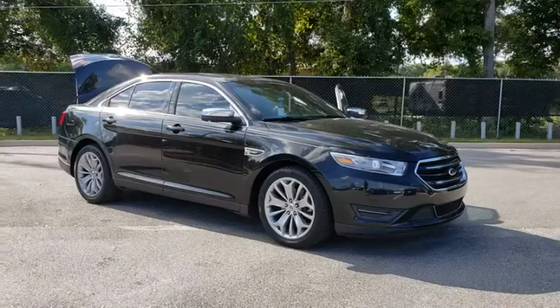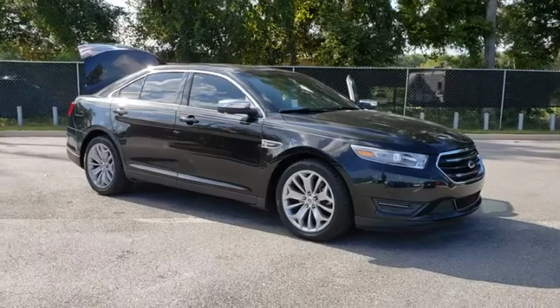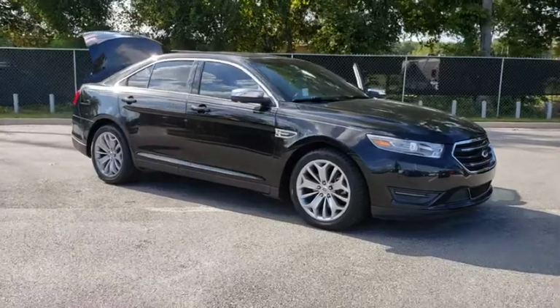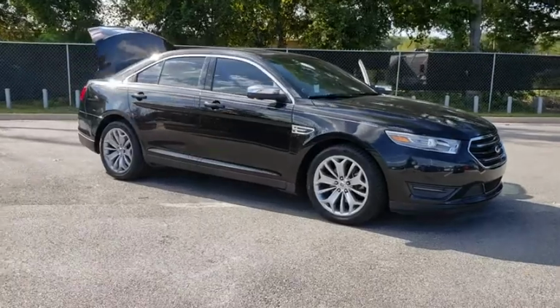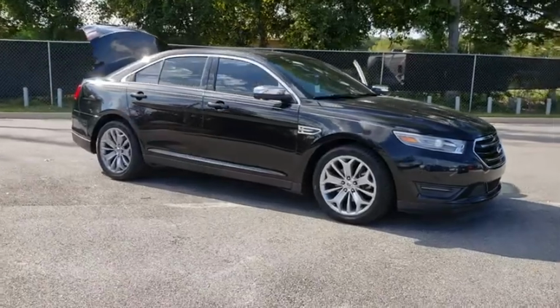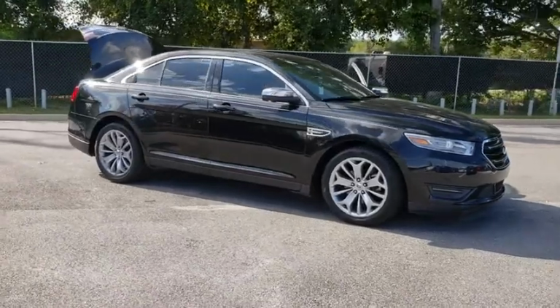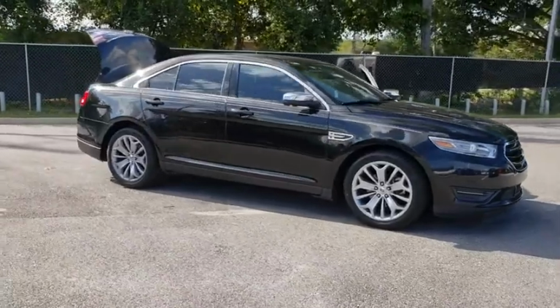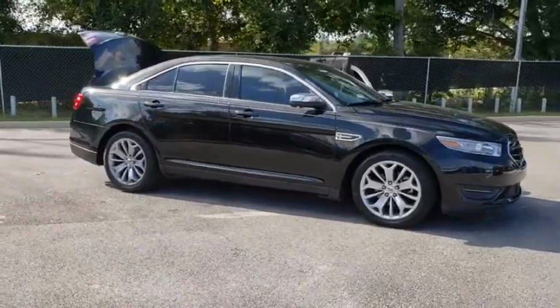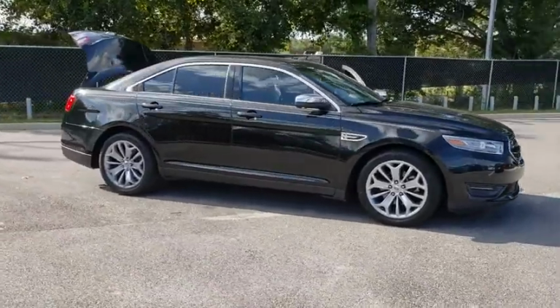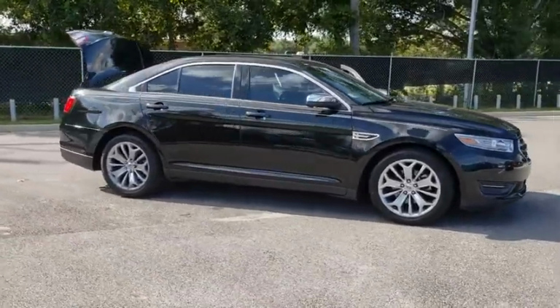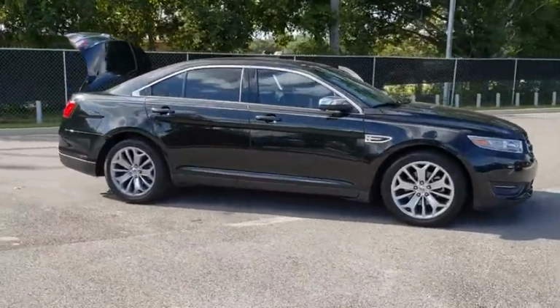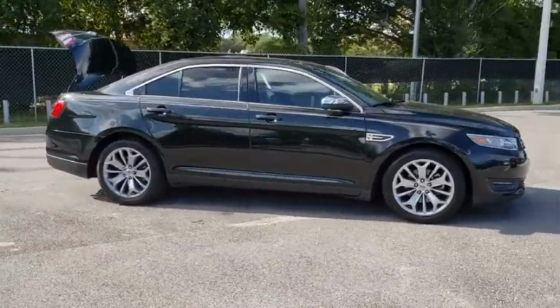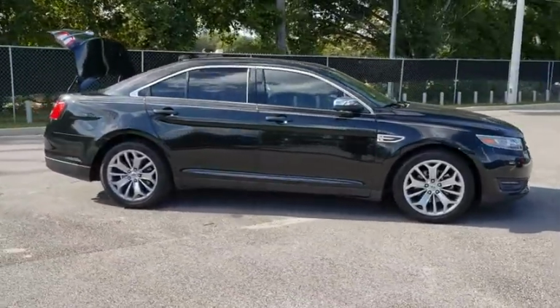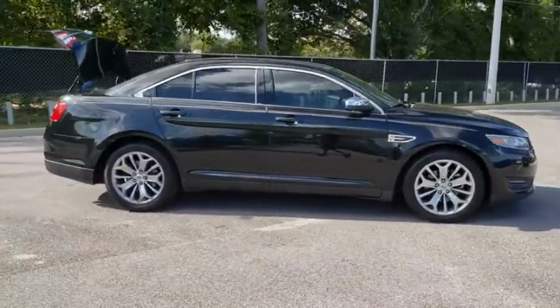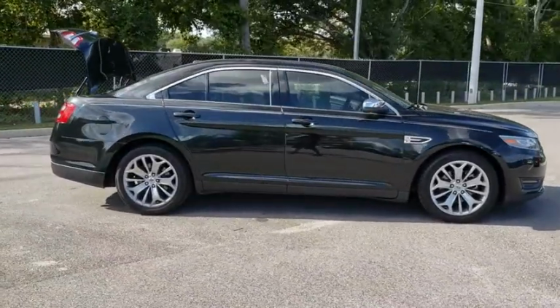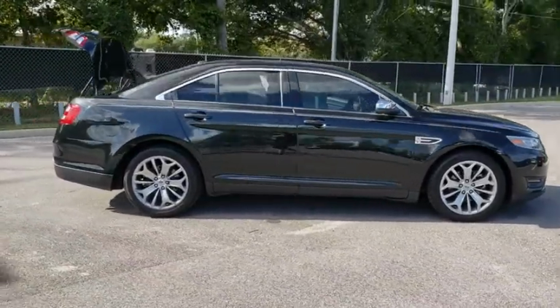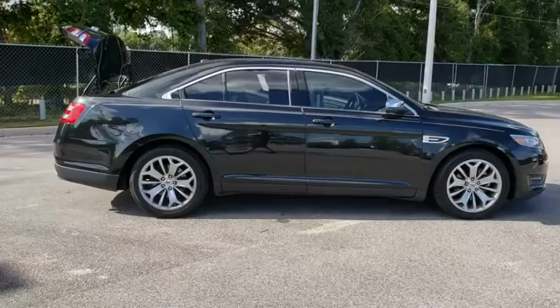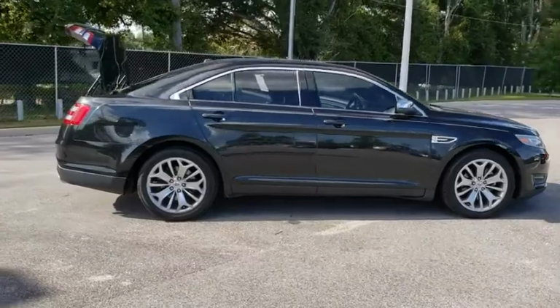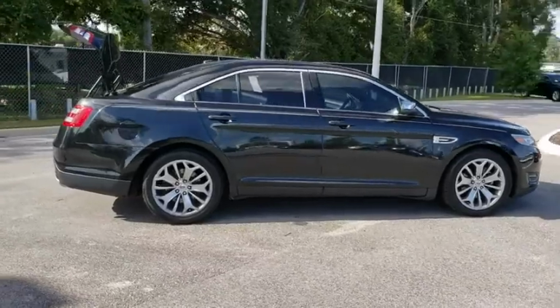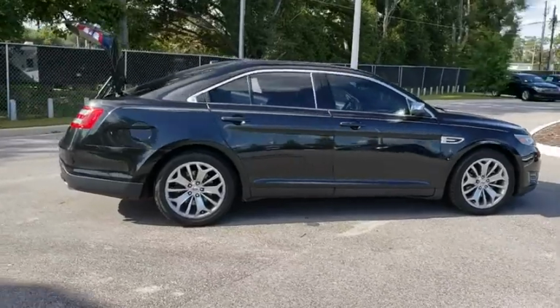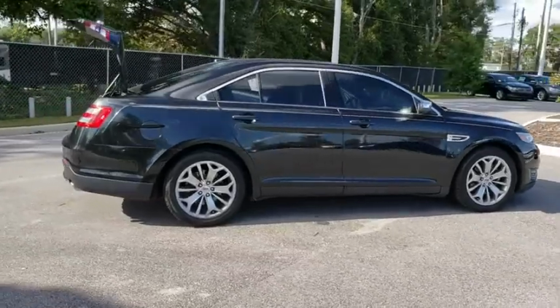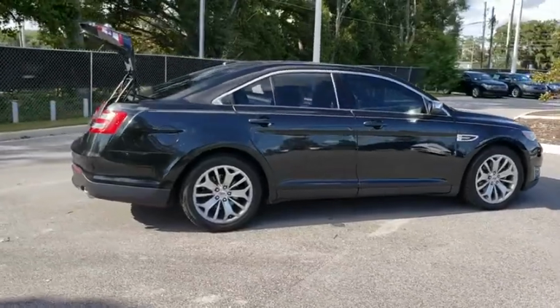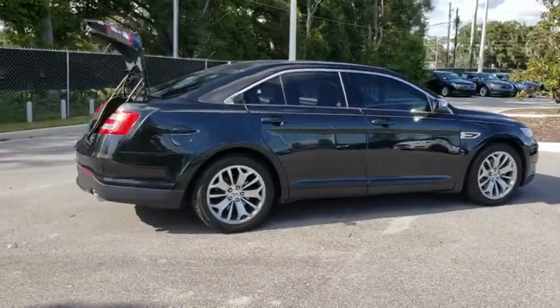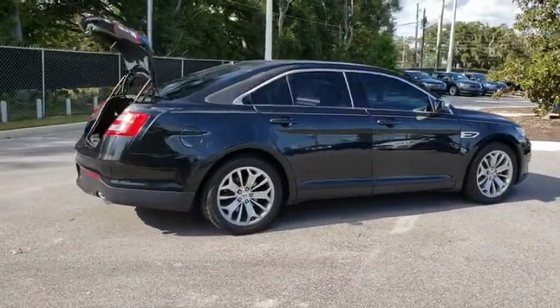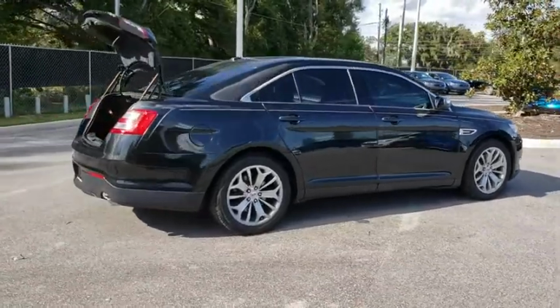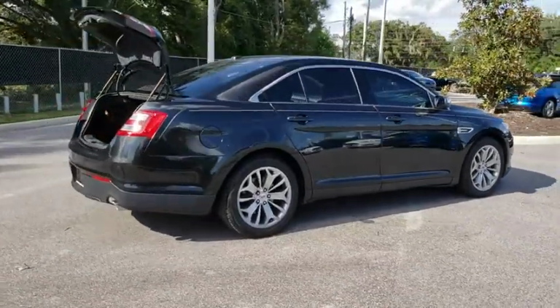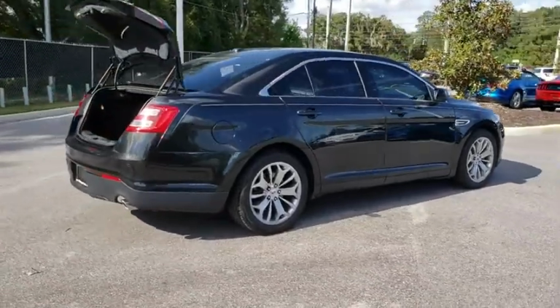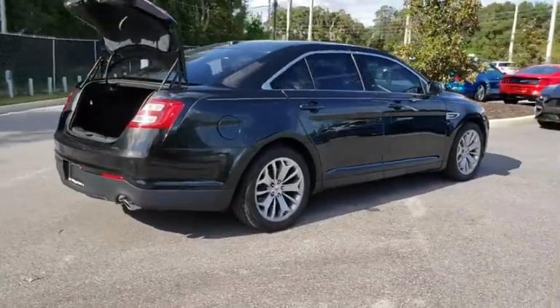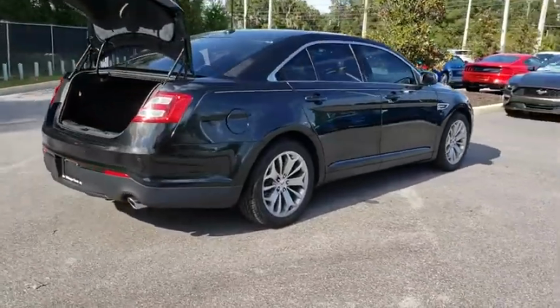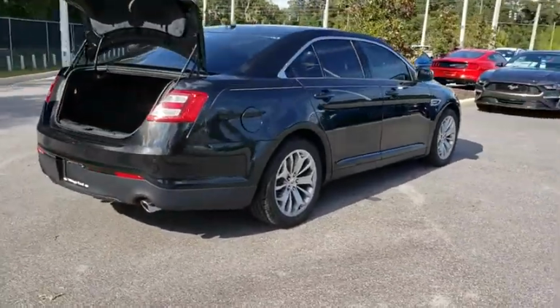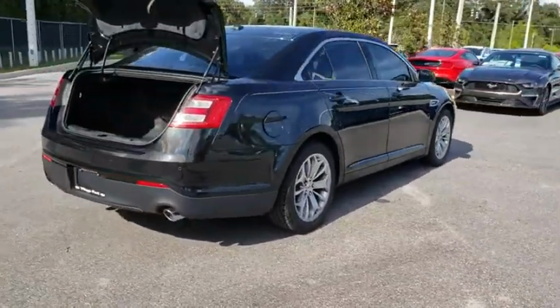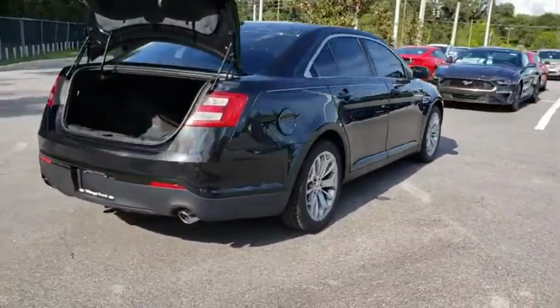The 2013 Ford Taurus. This is it. Crafted by an obsessive engineering and design team, the Taurus was created to compete with some of the world's best.